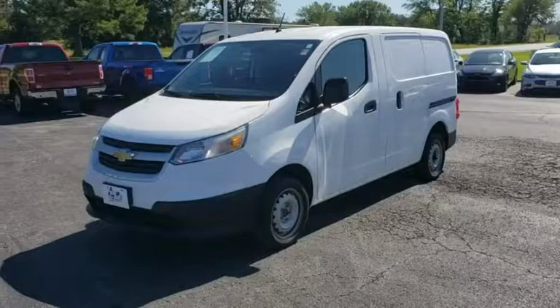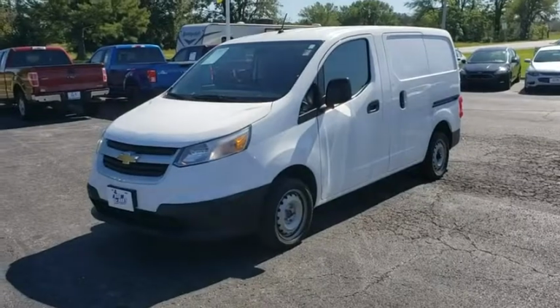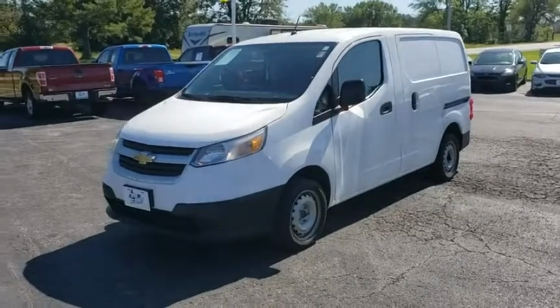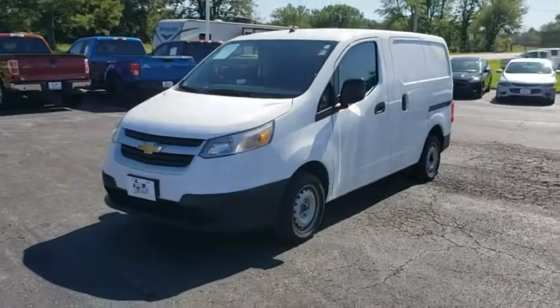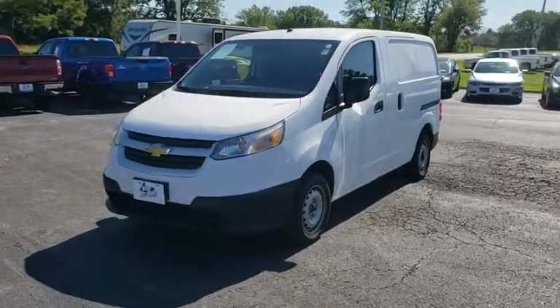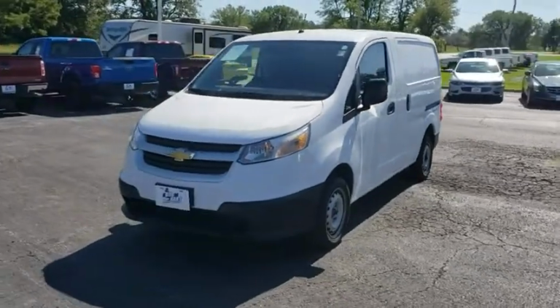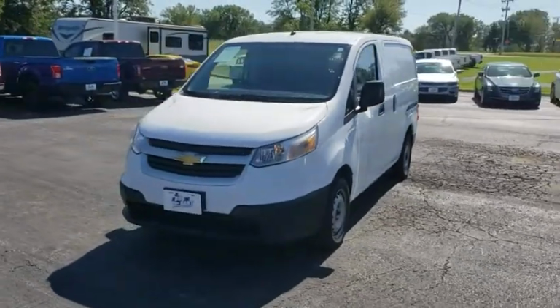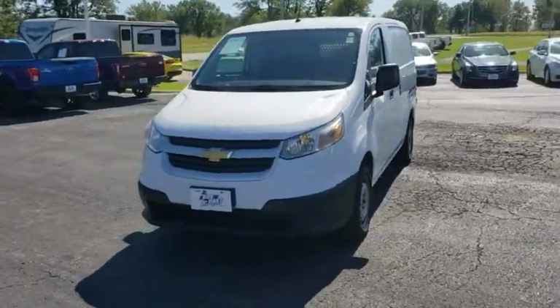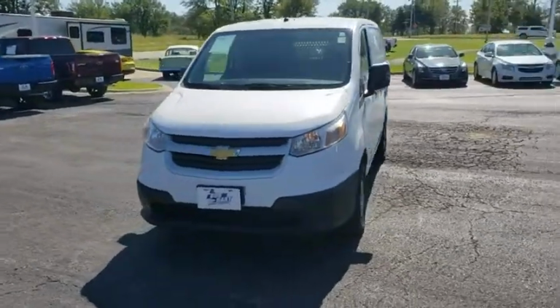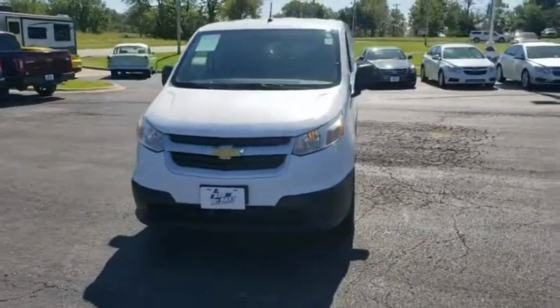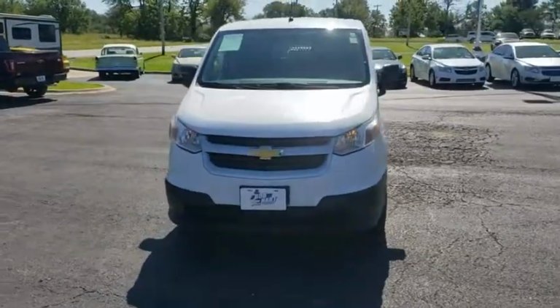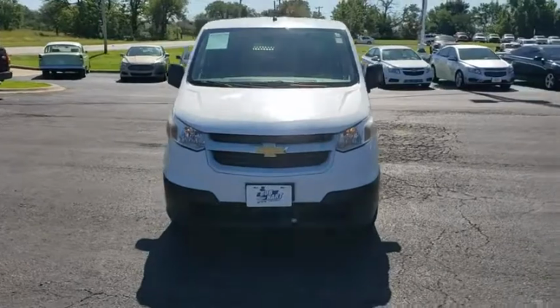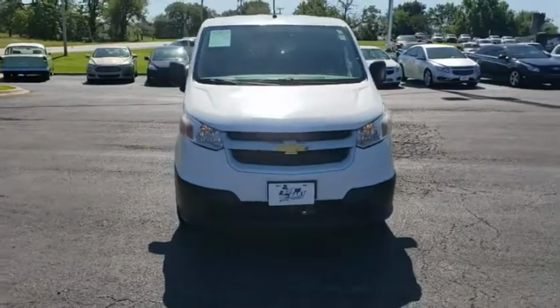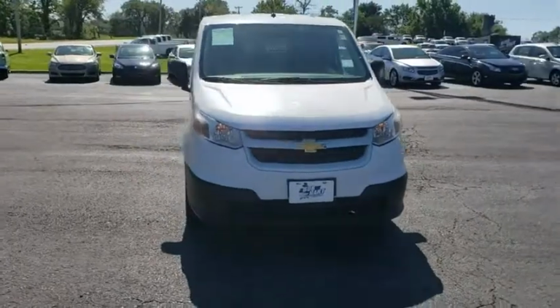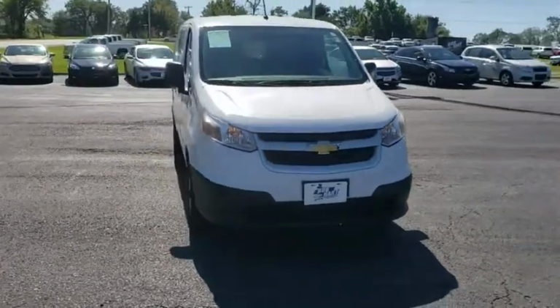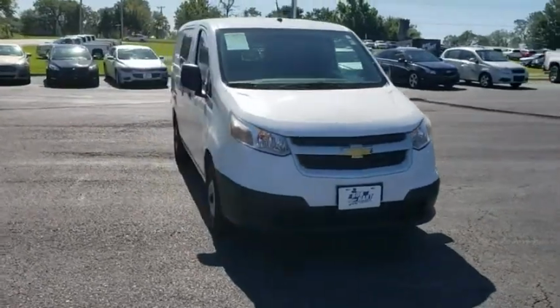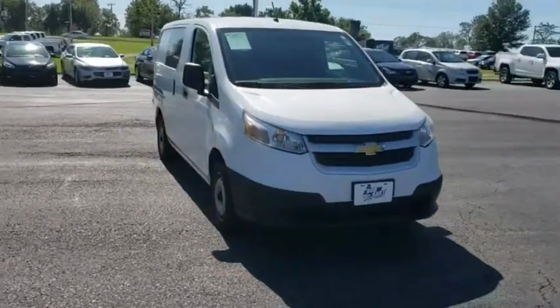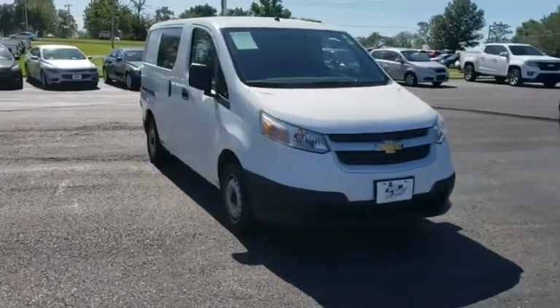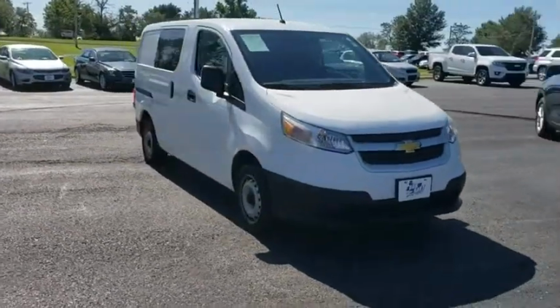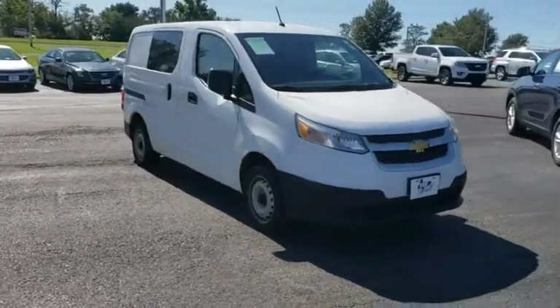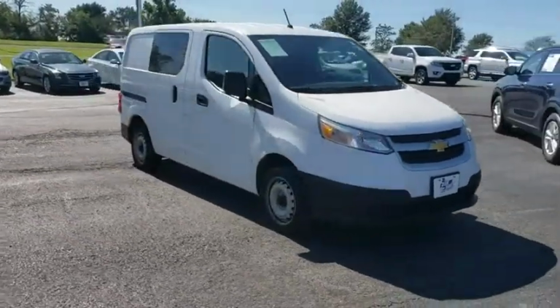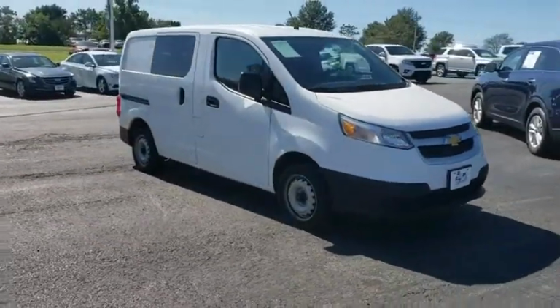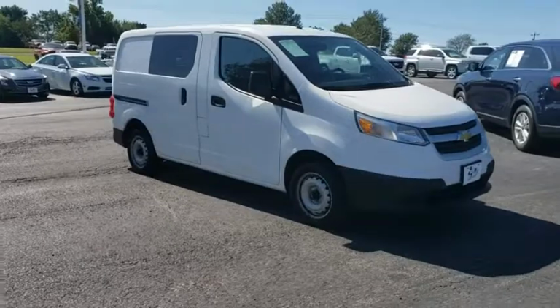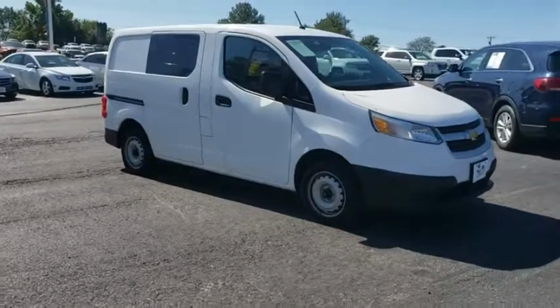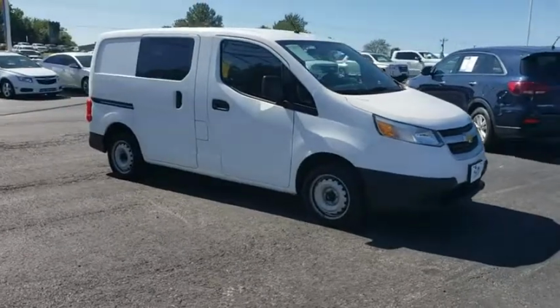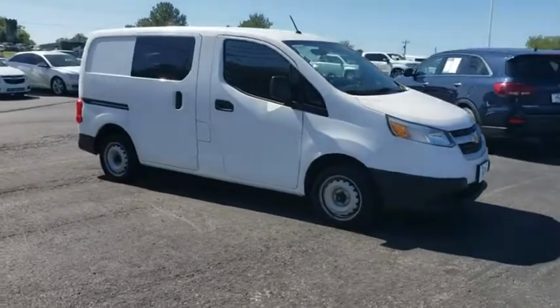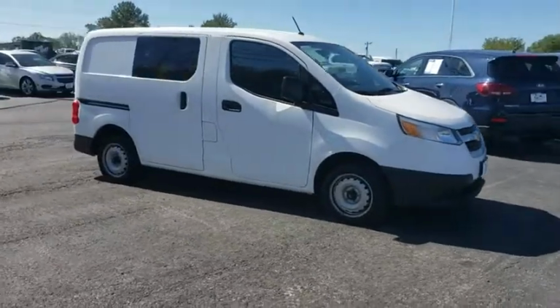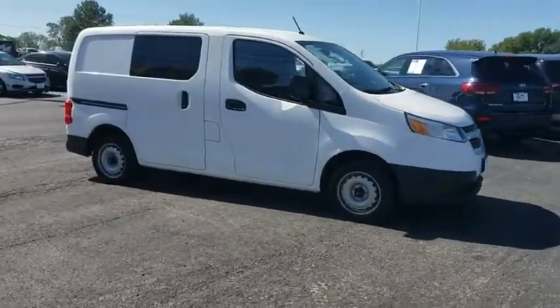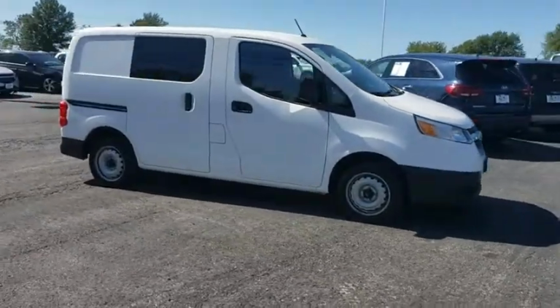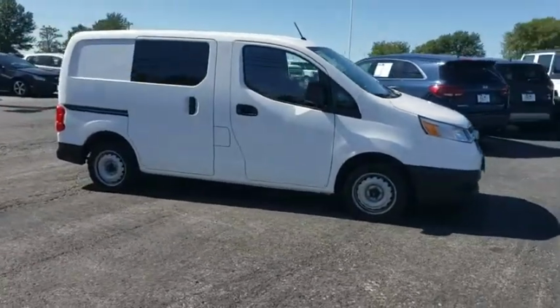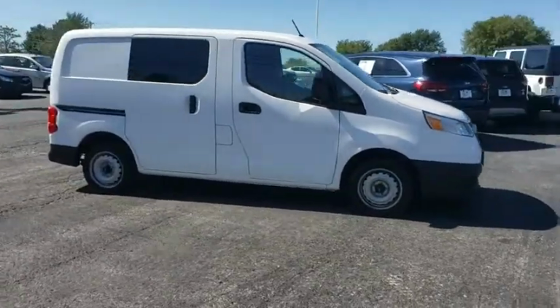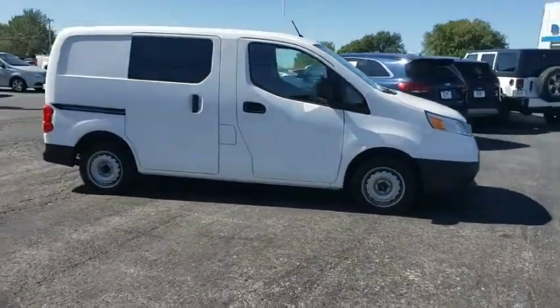Come test drive the 2015 Chevrolet Express. The Express offers massive spaciousness, style, safety, and a surprising amount of optional features. With enhanced towing and hauling capabilities, the Express is built to get the job done.